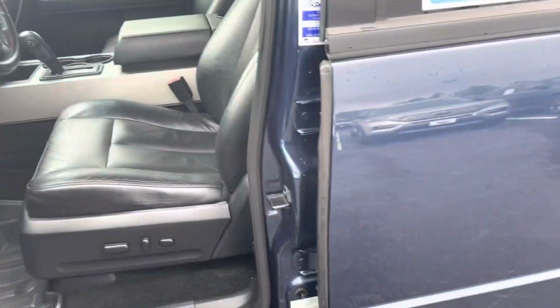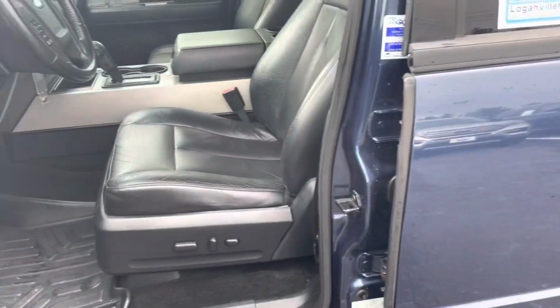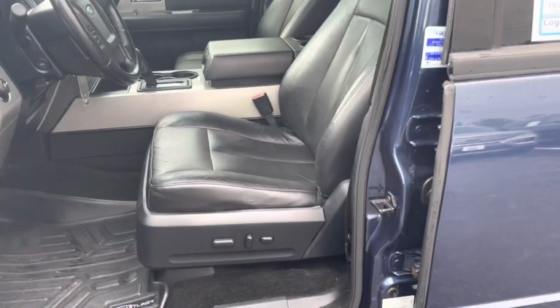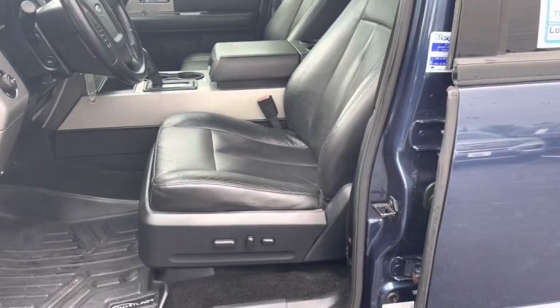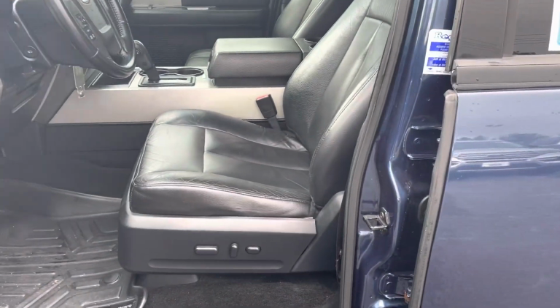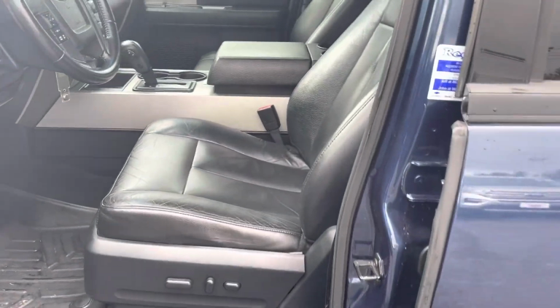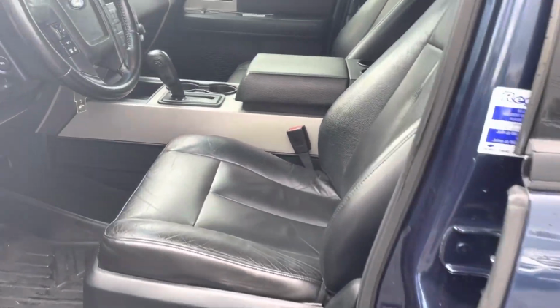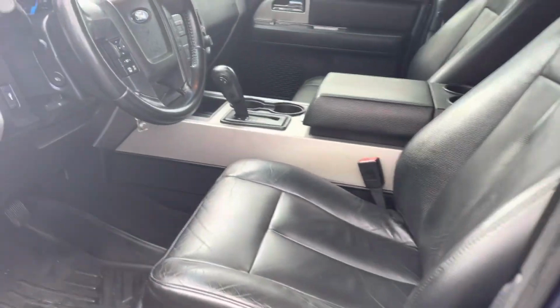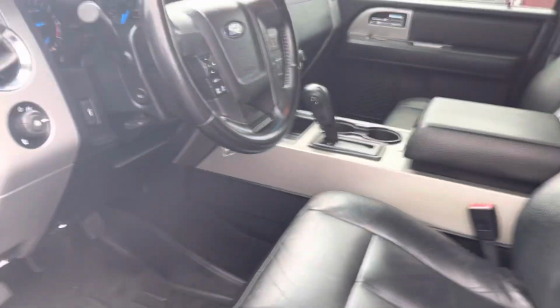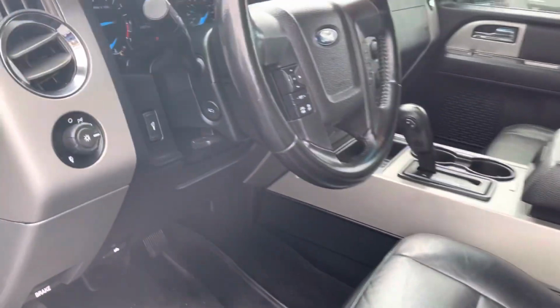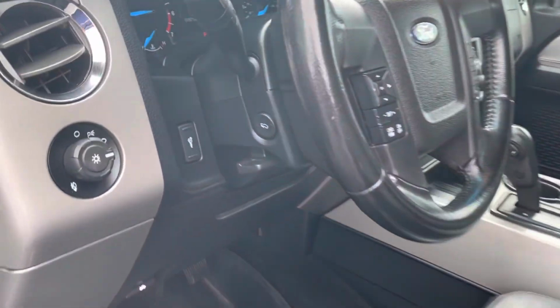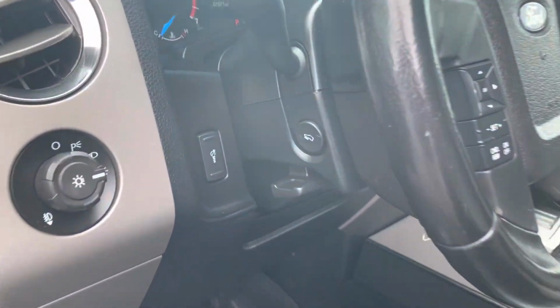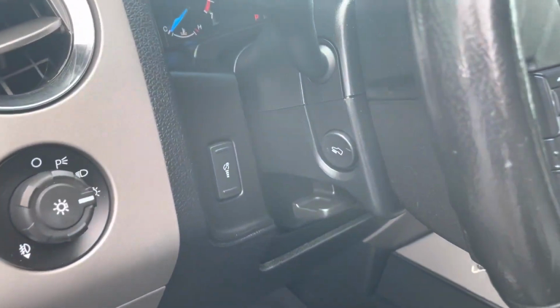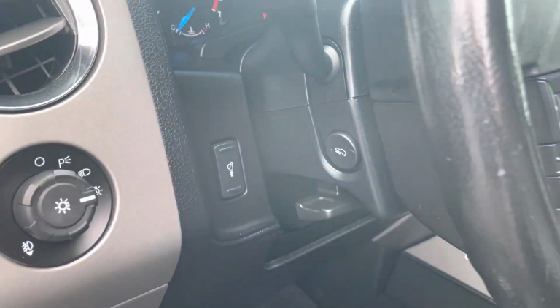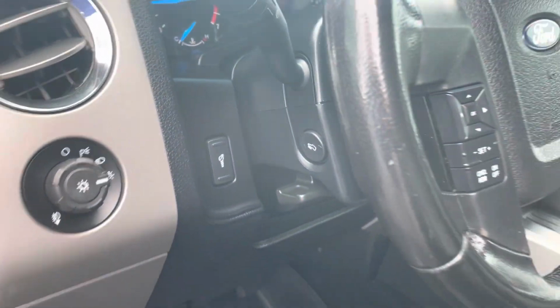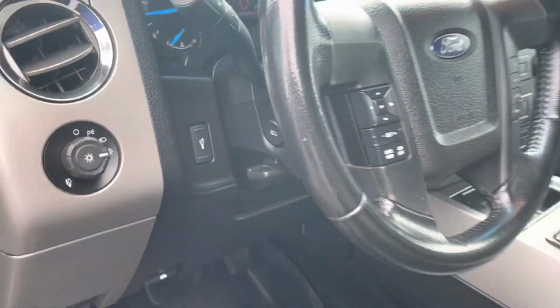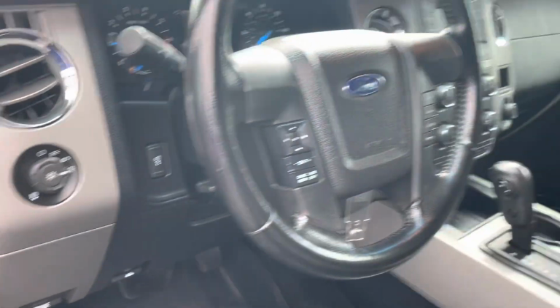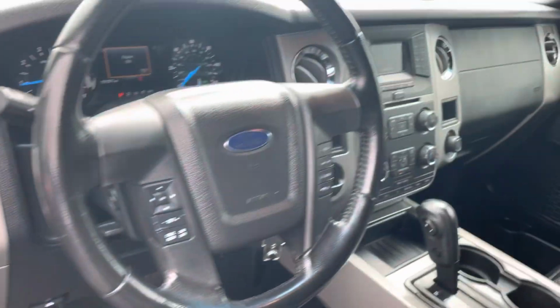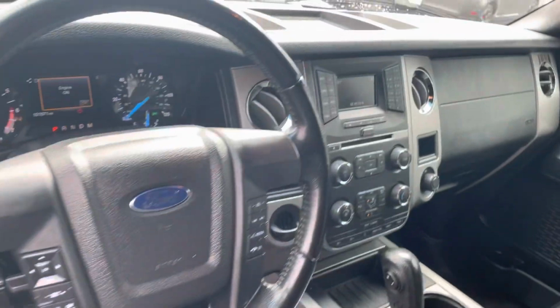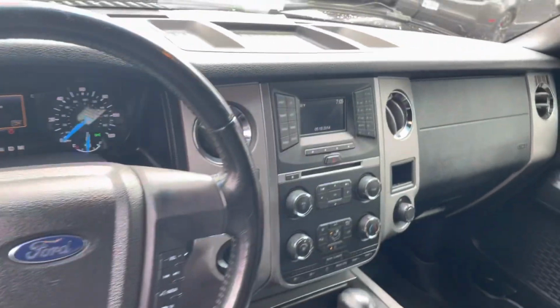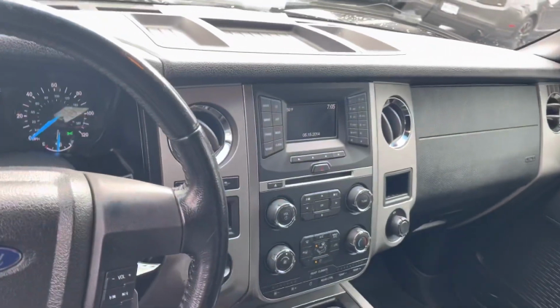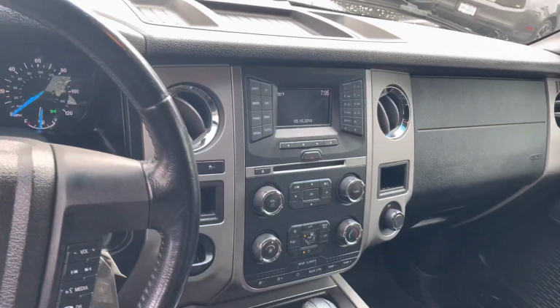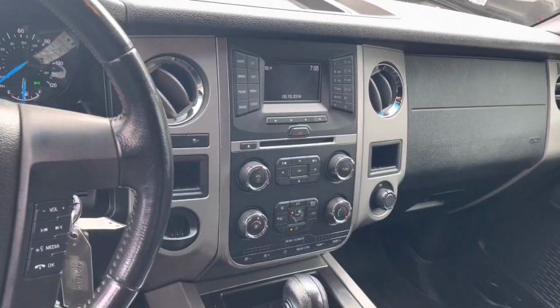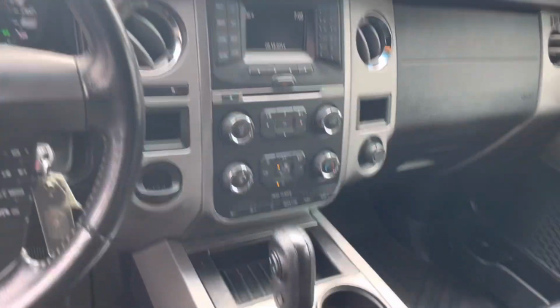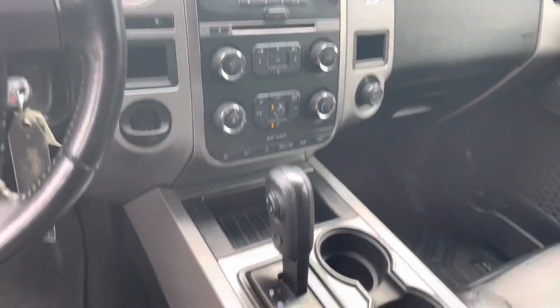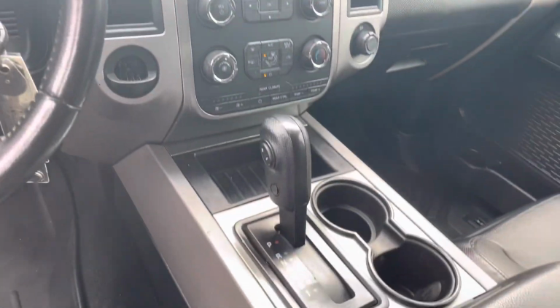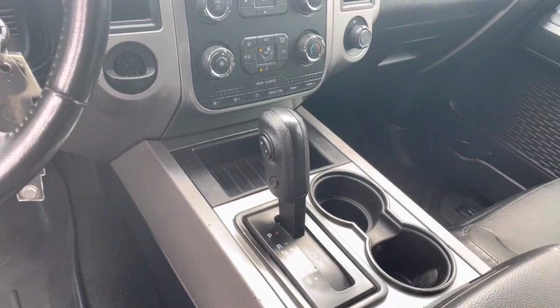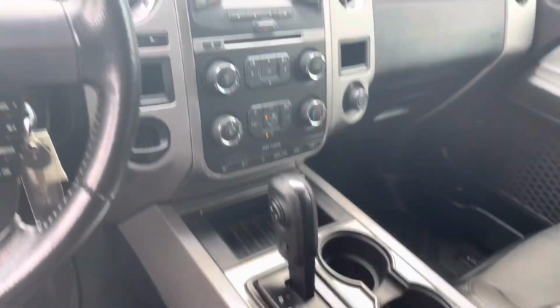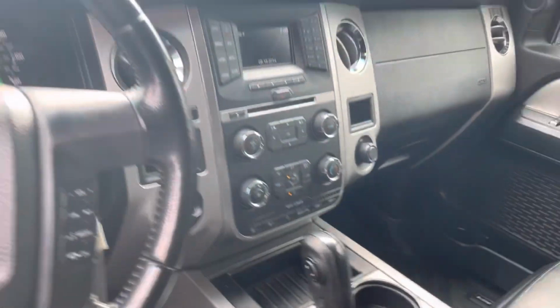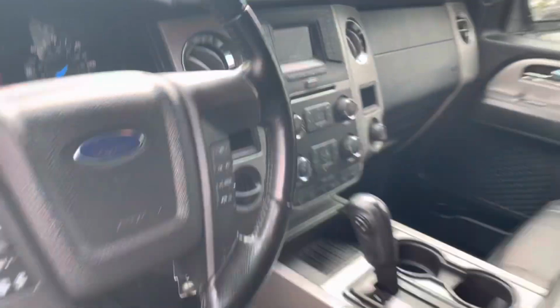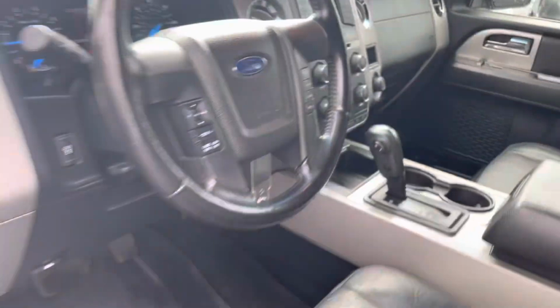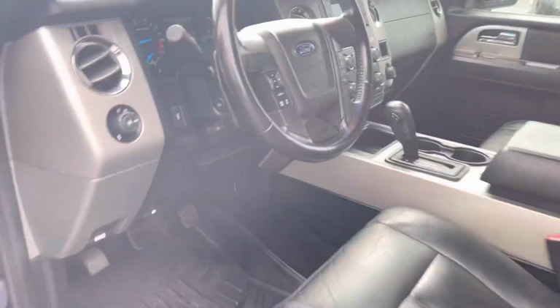Power seats, leather seats, power adjustable pedals, automatic headlamp controls, Bluetooth, backup camera. Just a great ride all around.